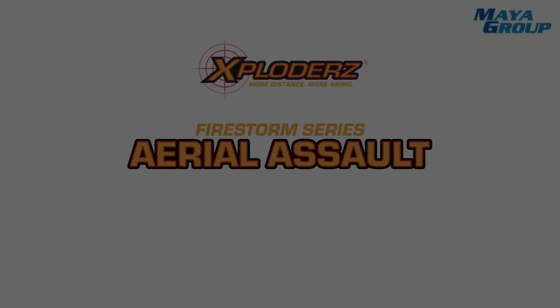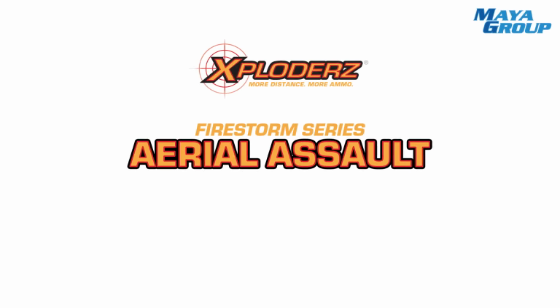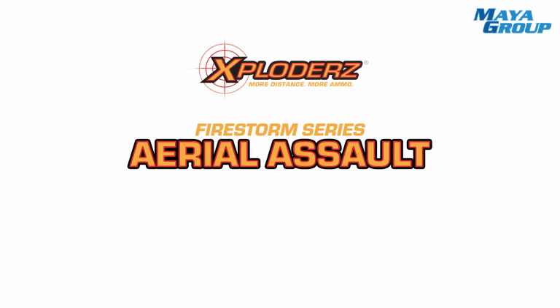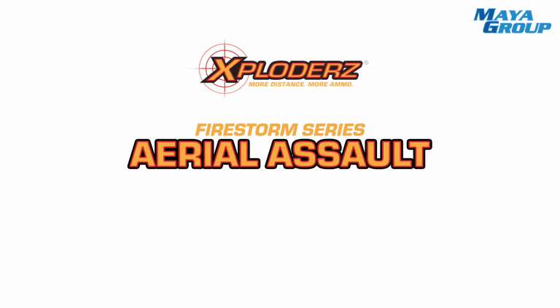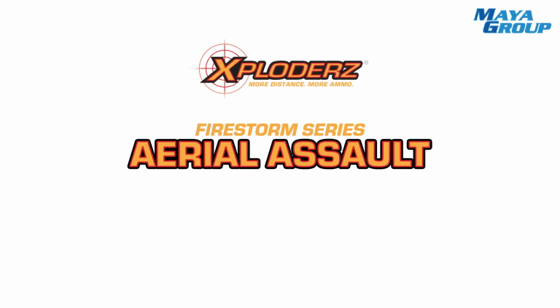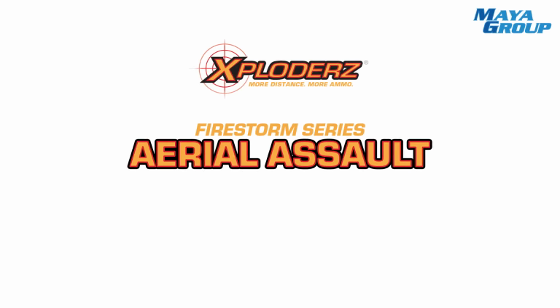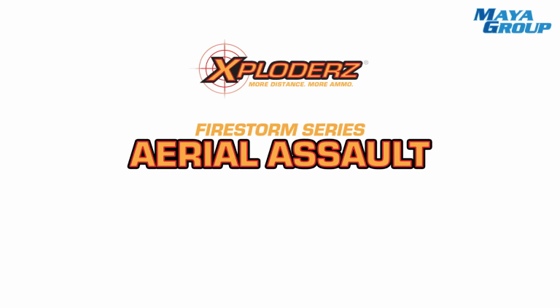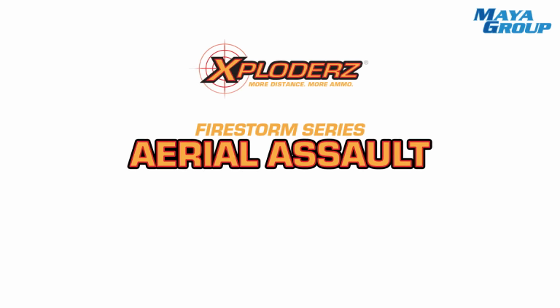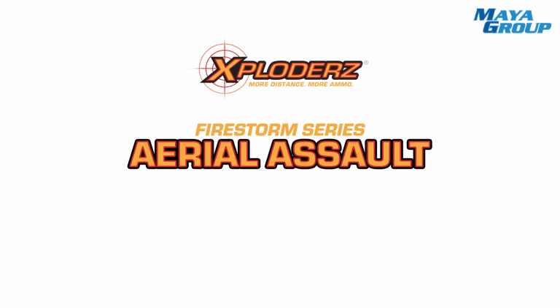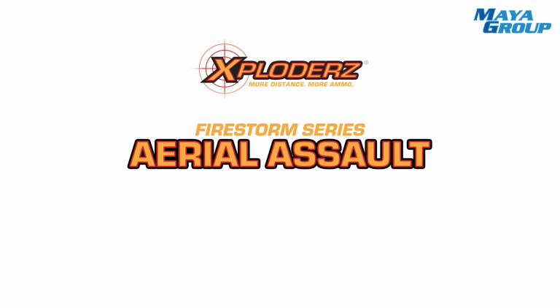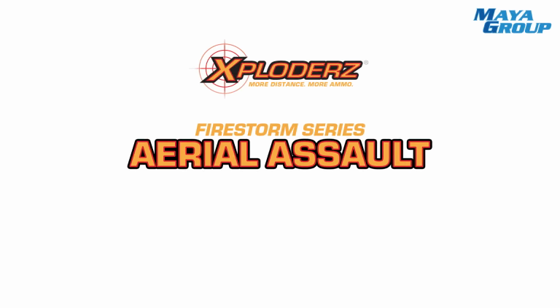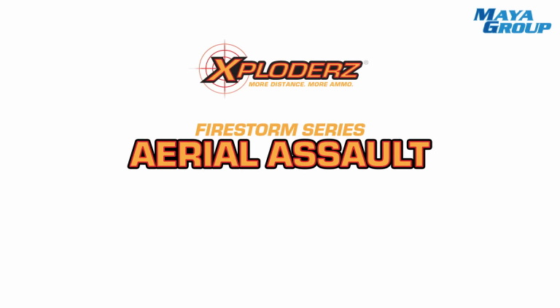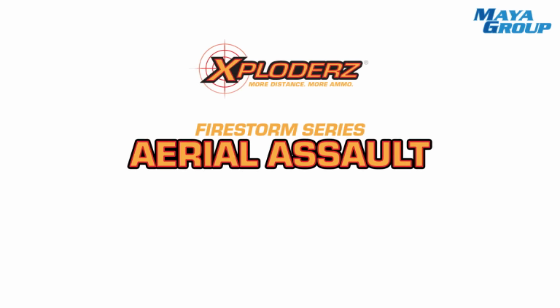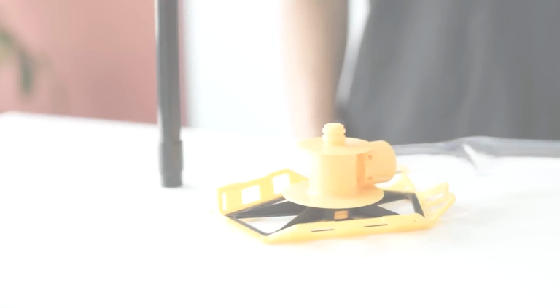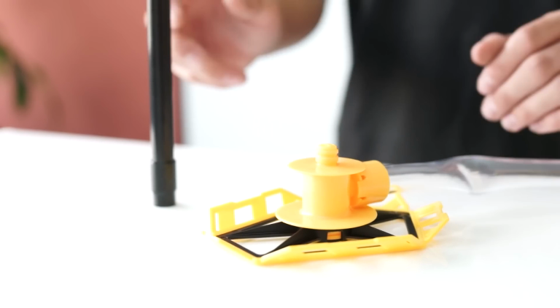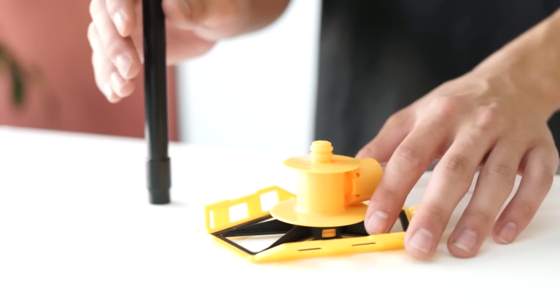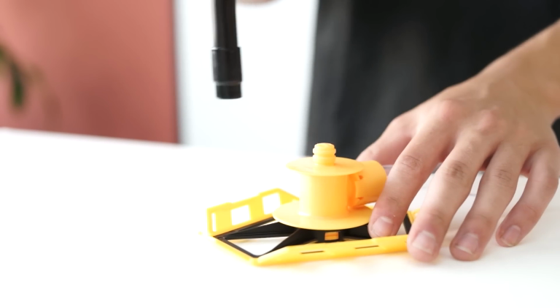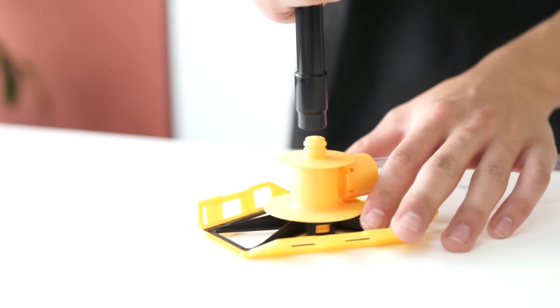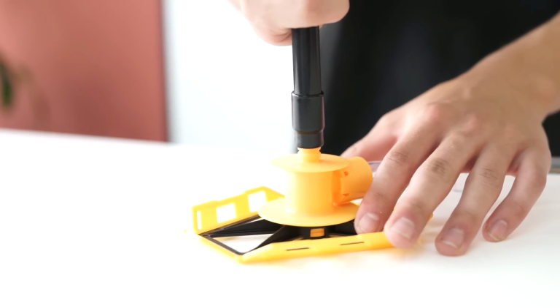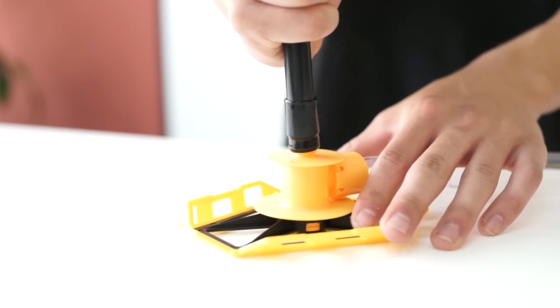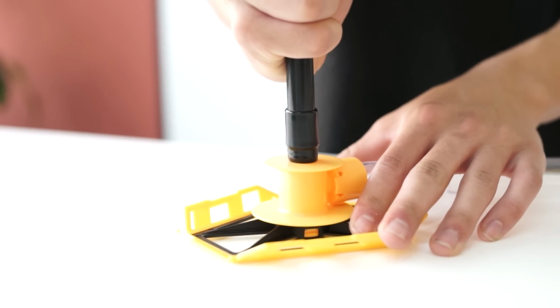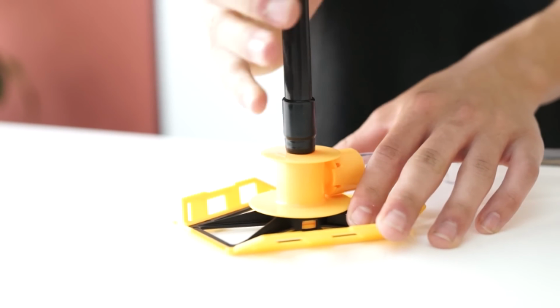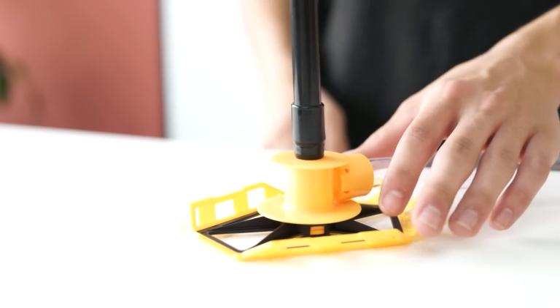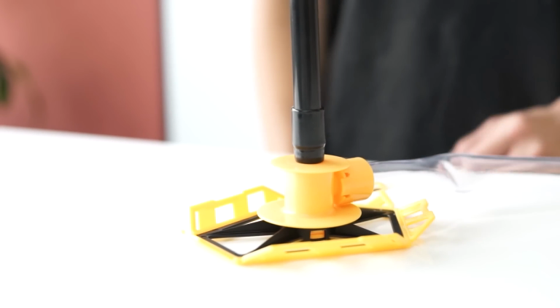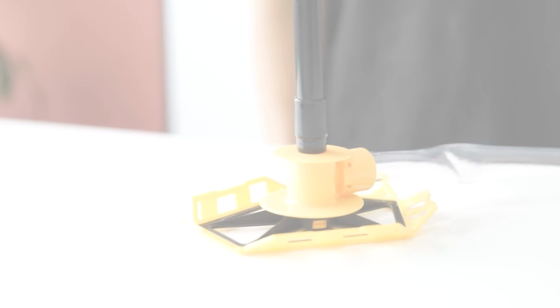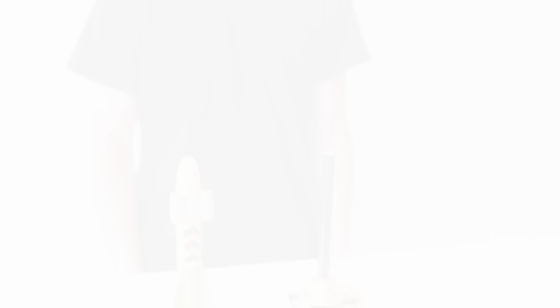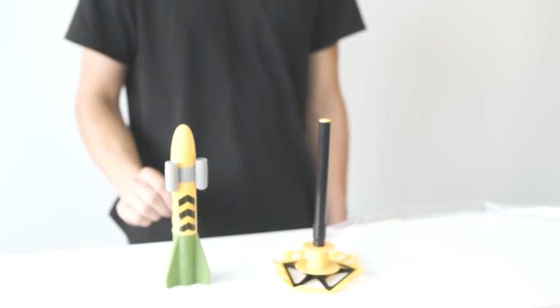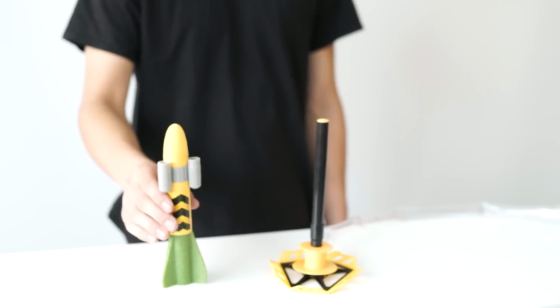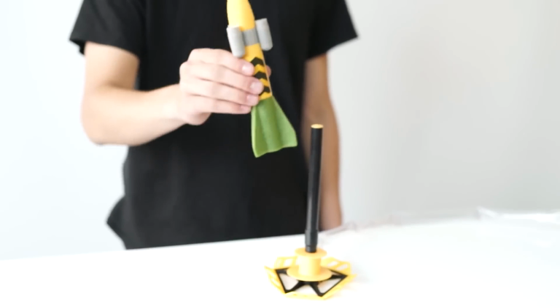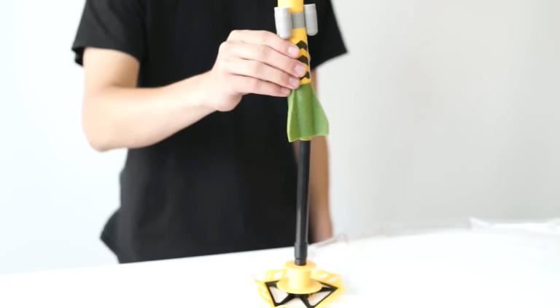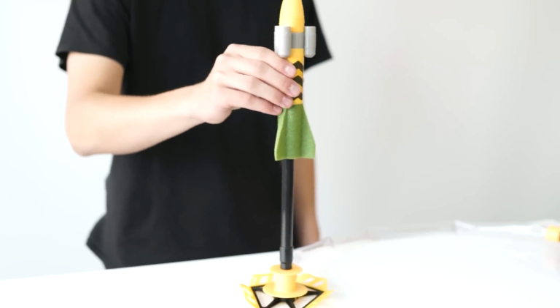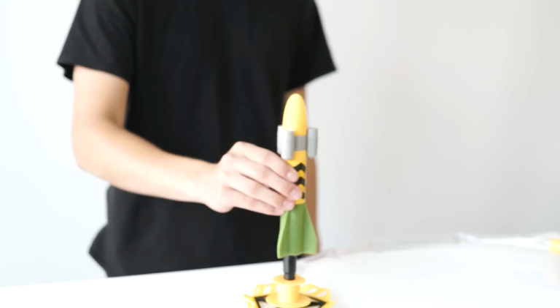The Exploders Firestorm Series Battle Instruction Aerial Assault. To begin, insert the launch tube onto the launcher. Then load the rocket onto the launch tube.